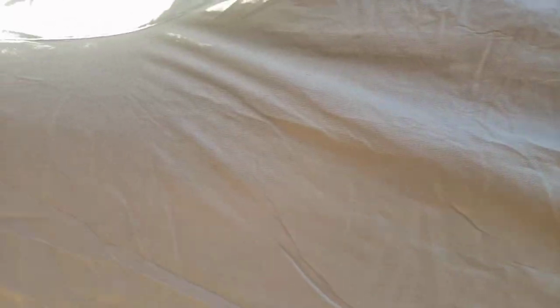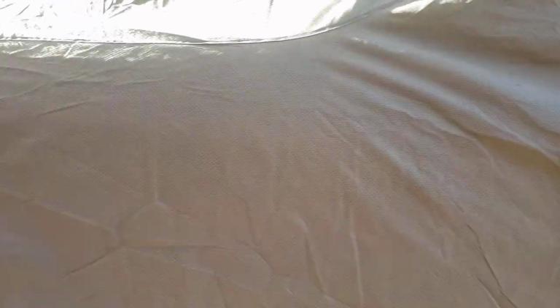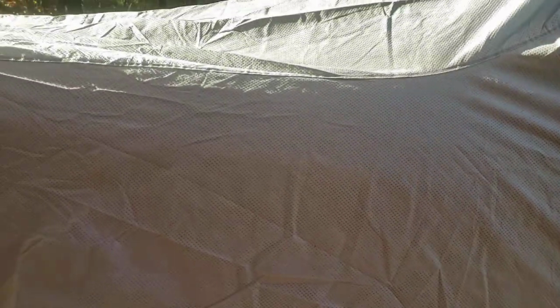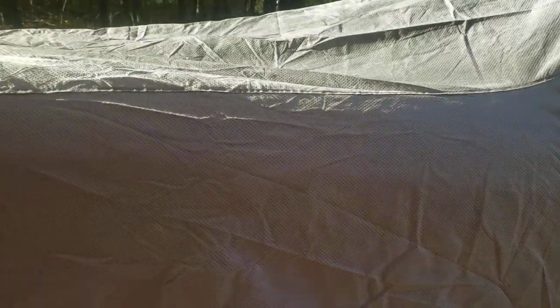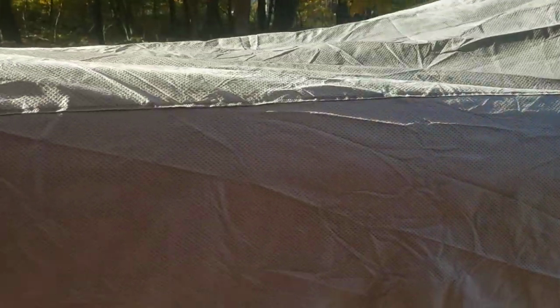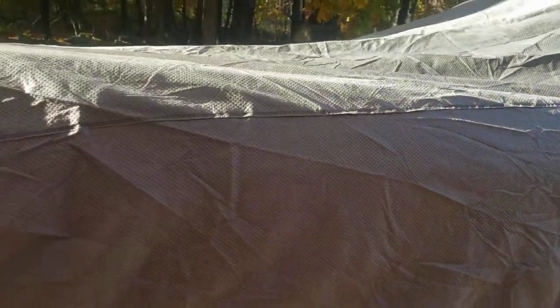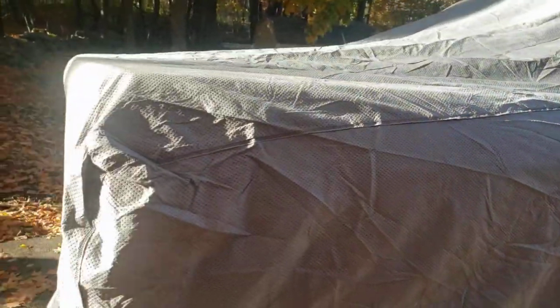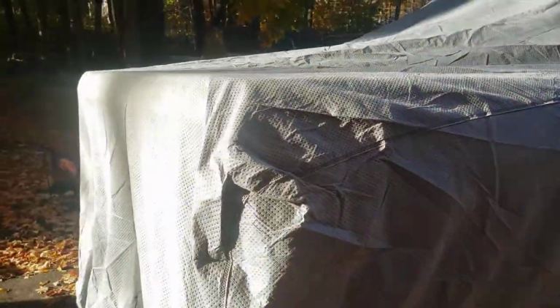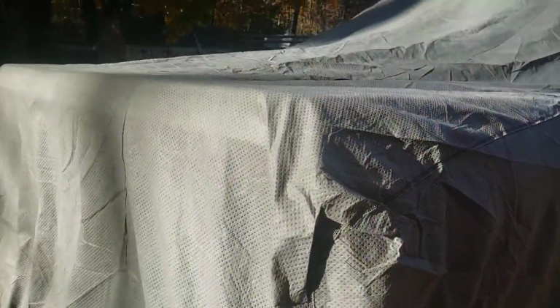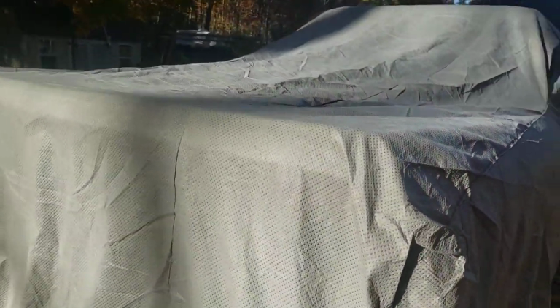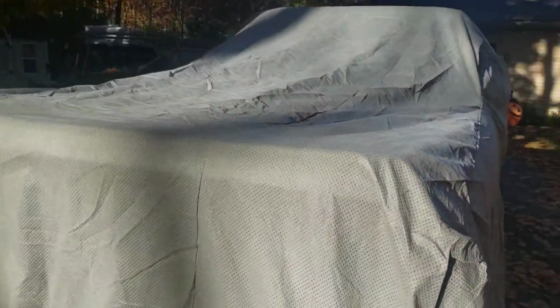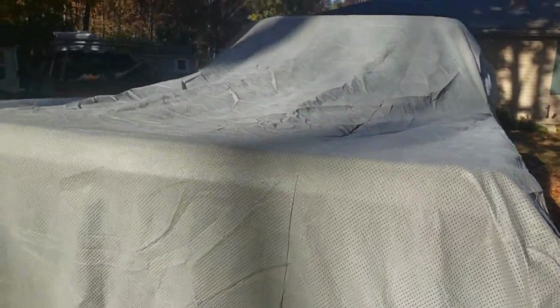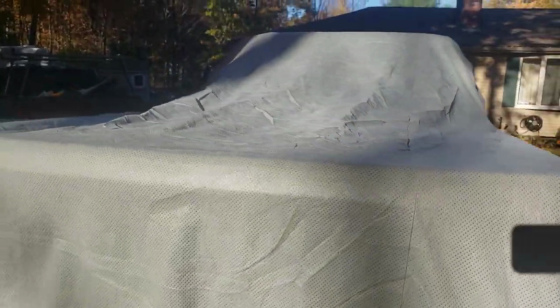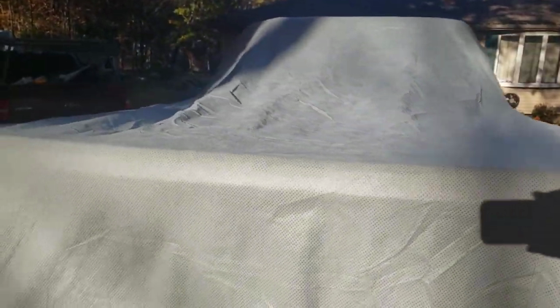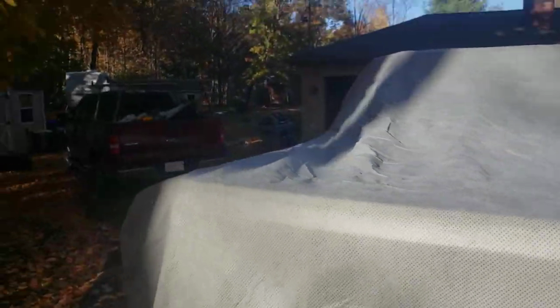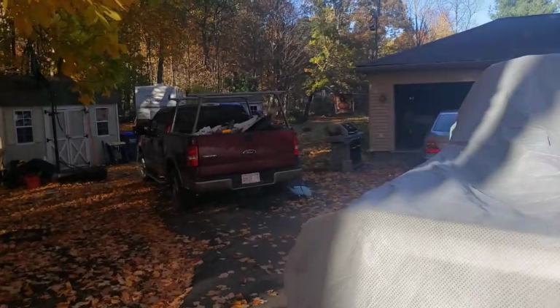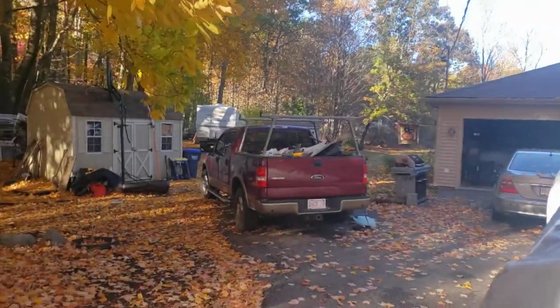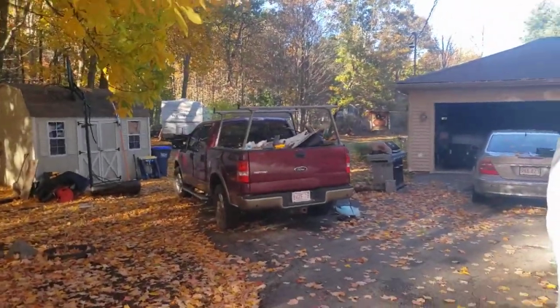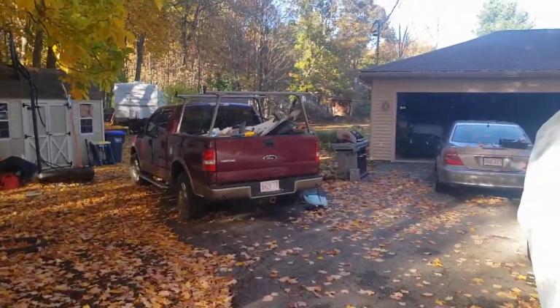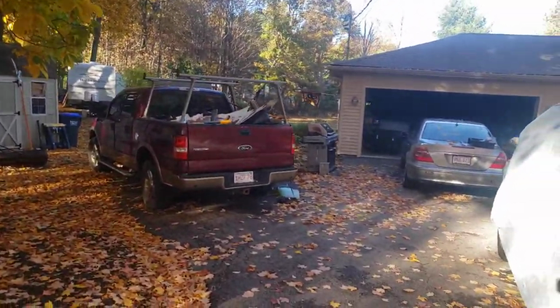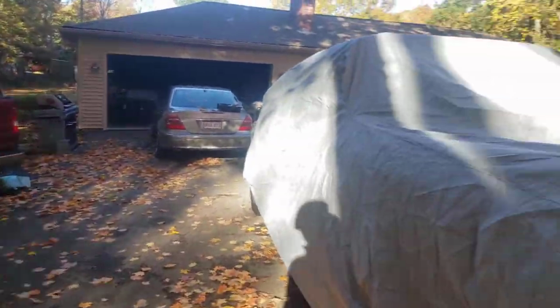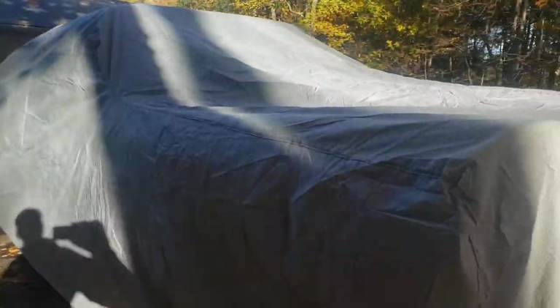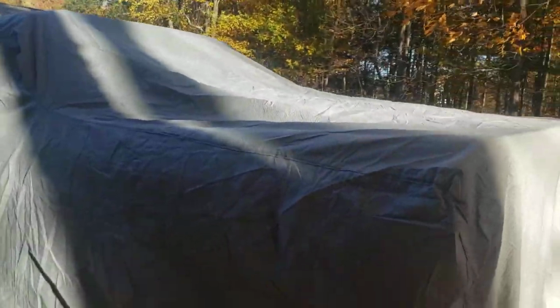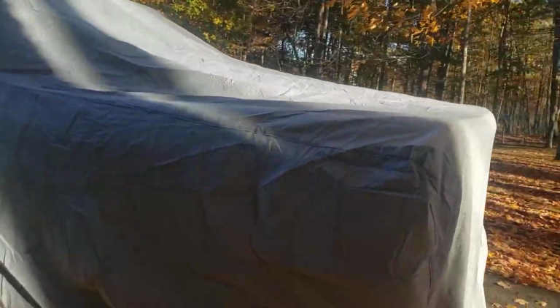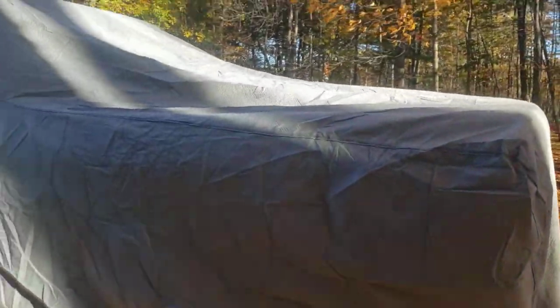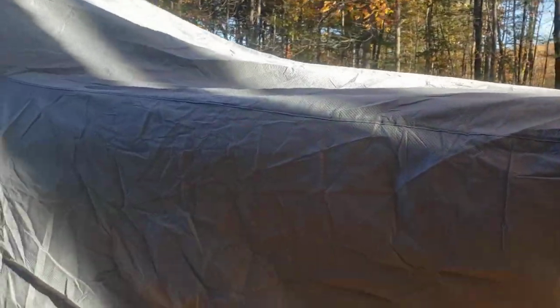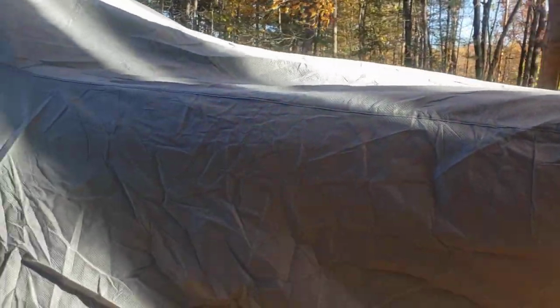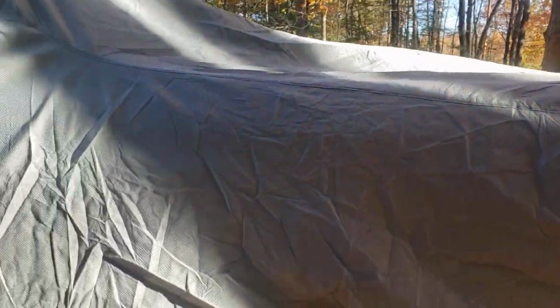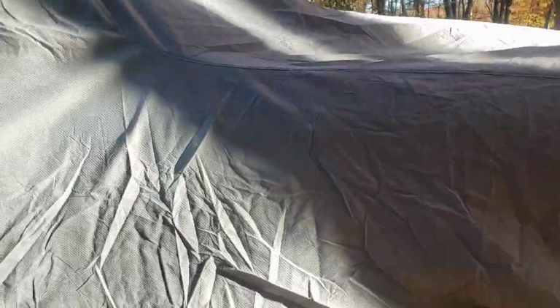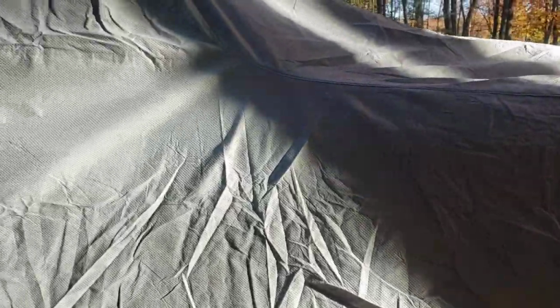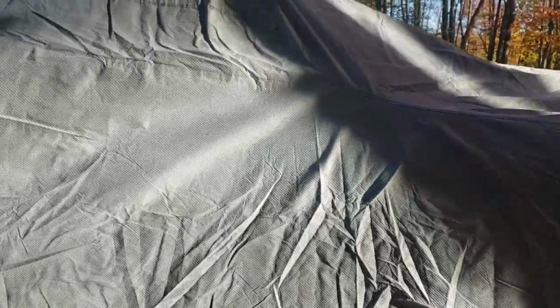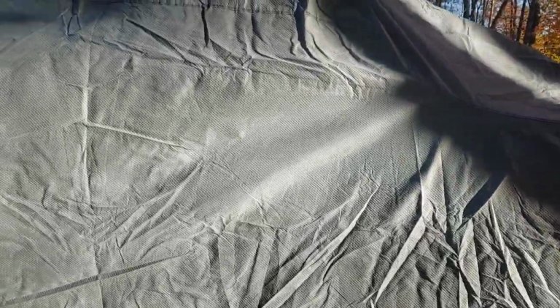I'm going to use this to cover my truck for the winter. I'll drive another truck in the winter, and we'll do another review in the spring on how it held up.